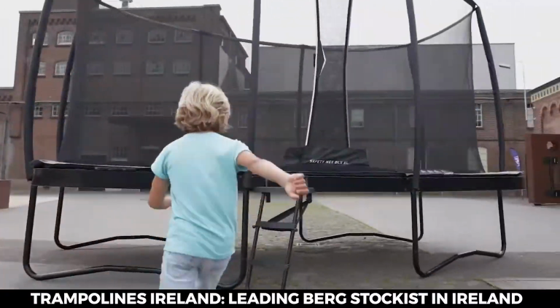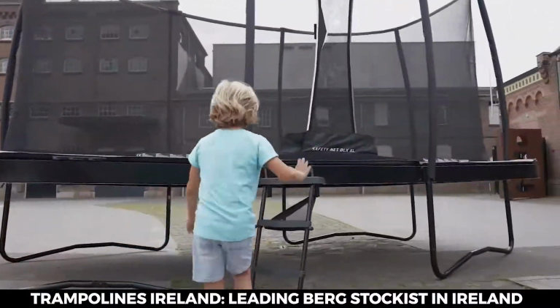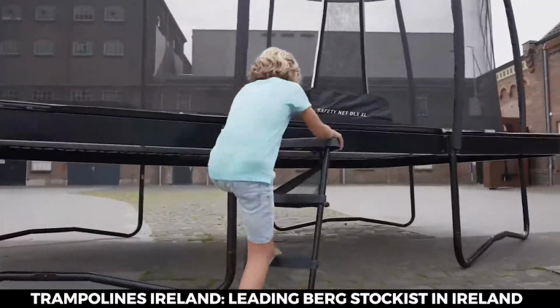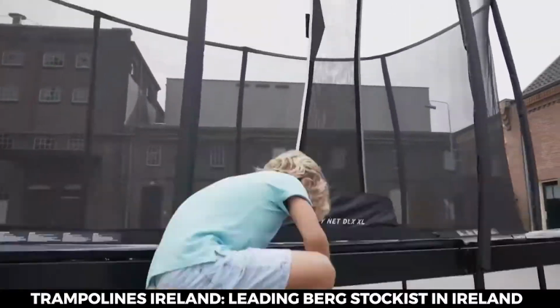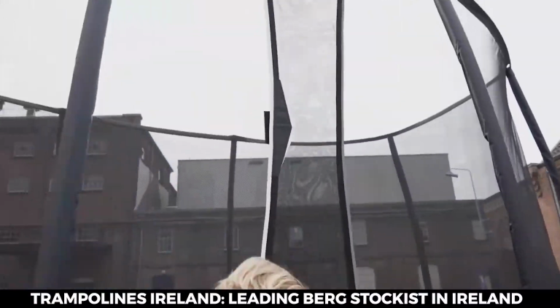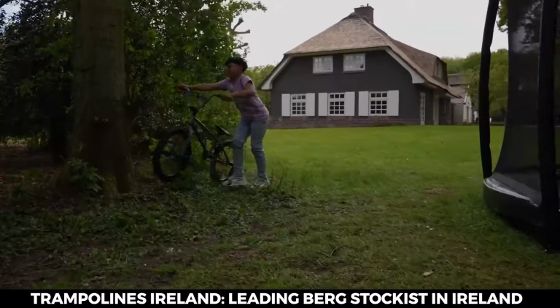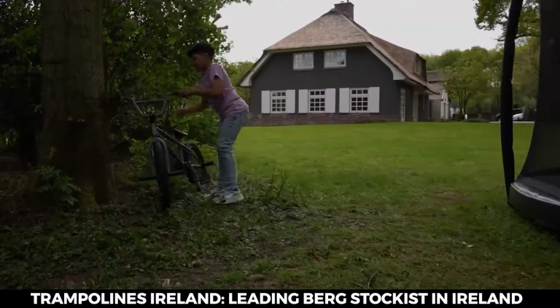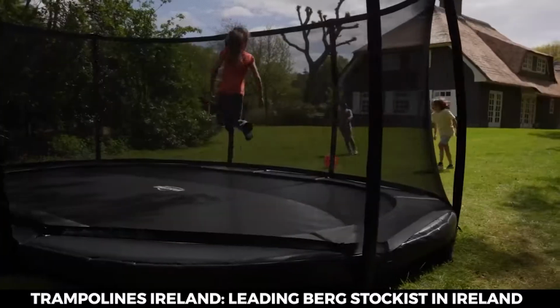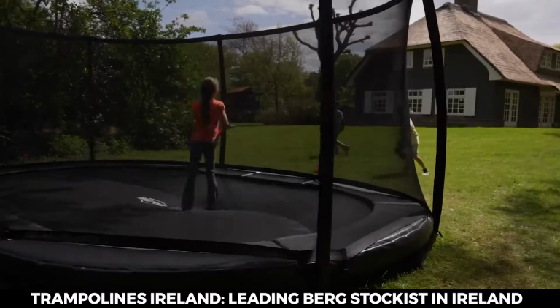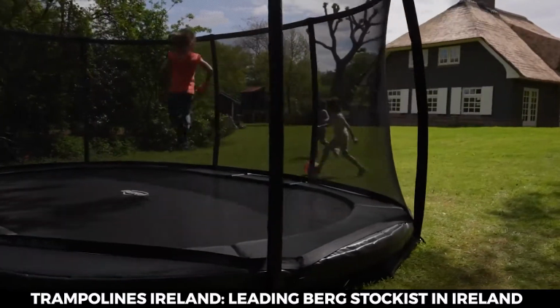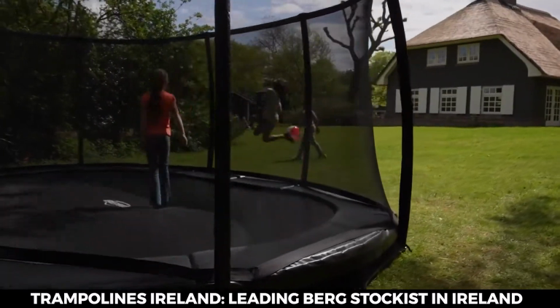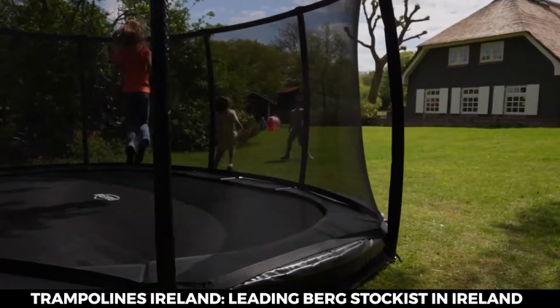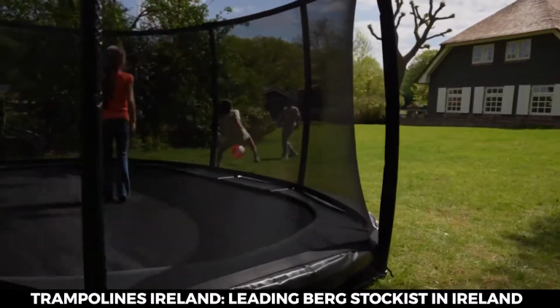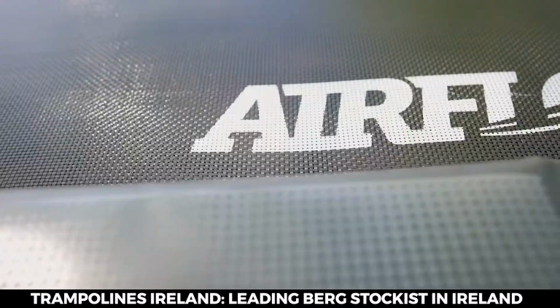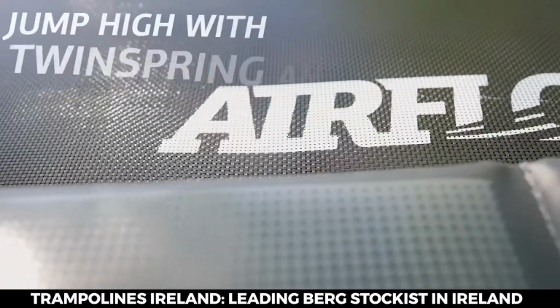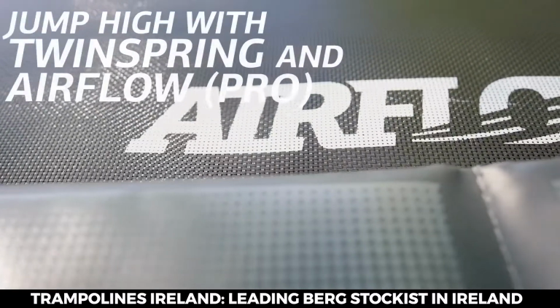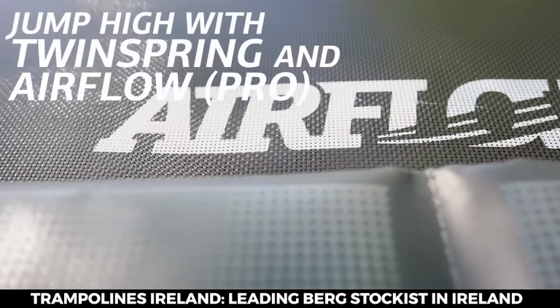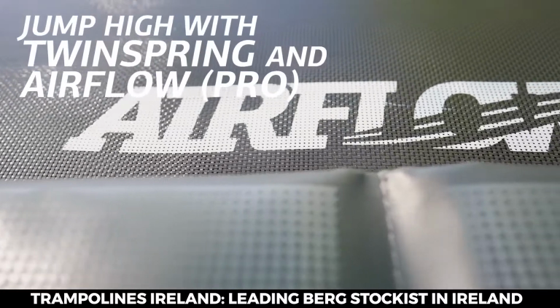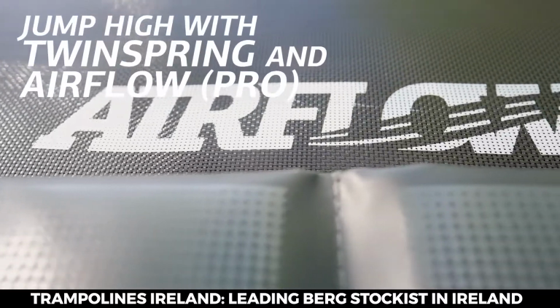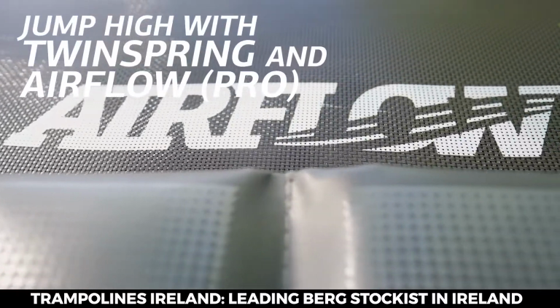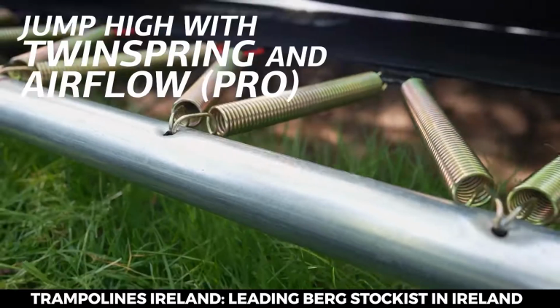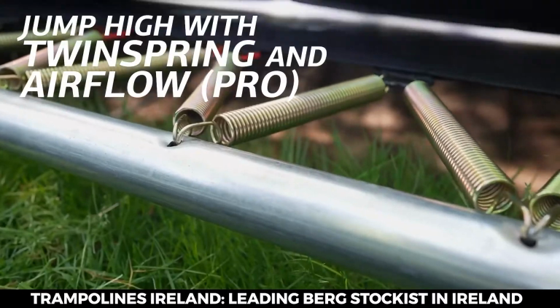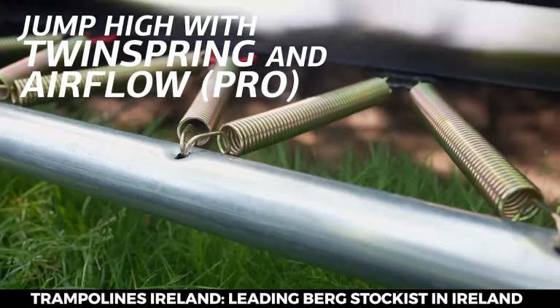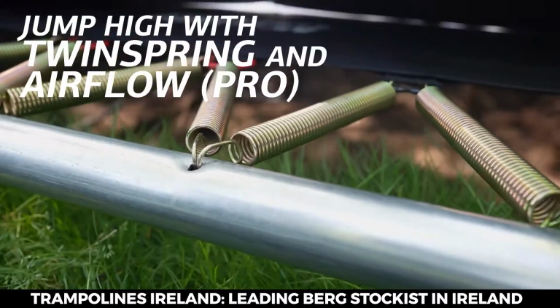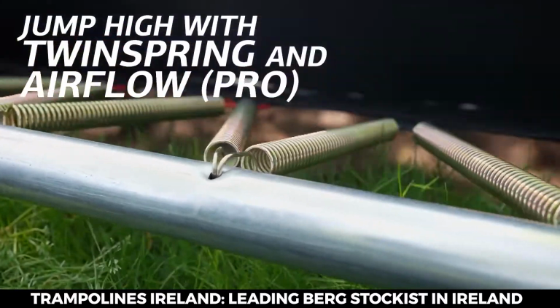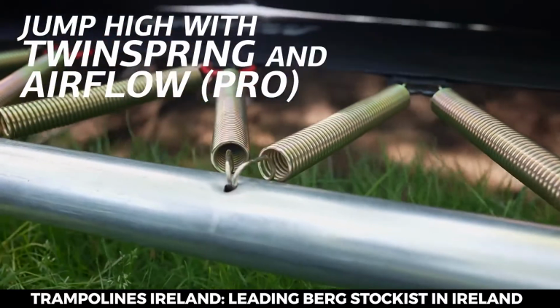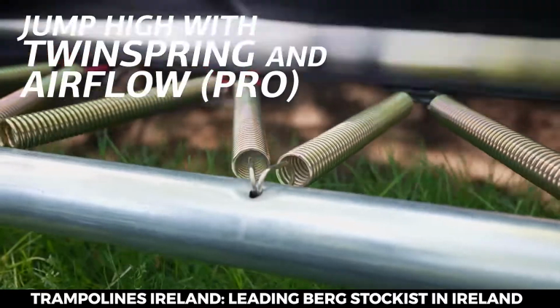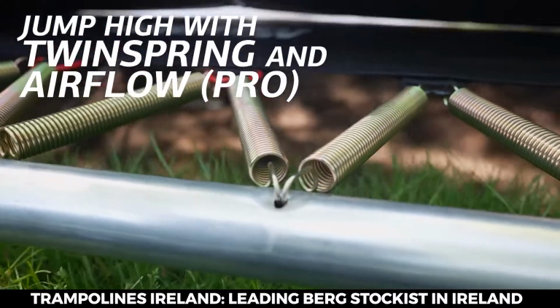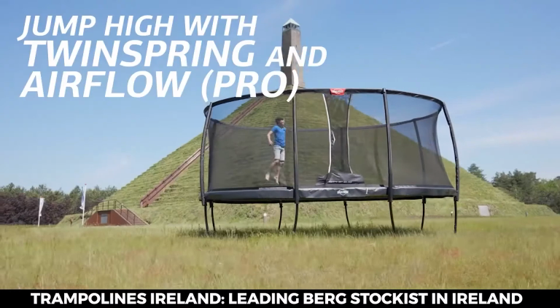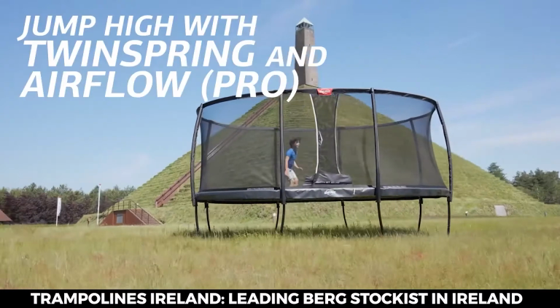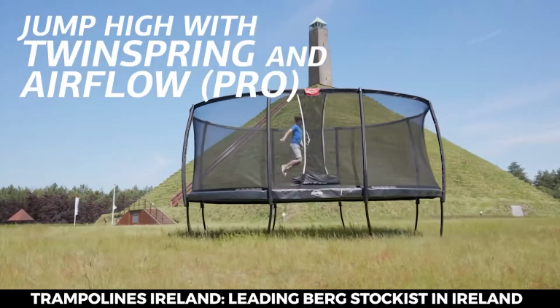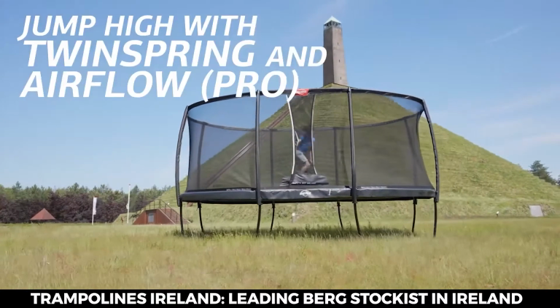You want to go higher, faster, more and better — and that's possible thanks to the Airflow Mat. Better than yesterday and higher than your friends. Twin spring: those are cool springs for even more time high above the mat.